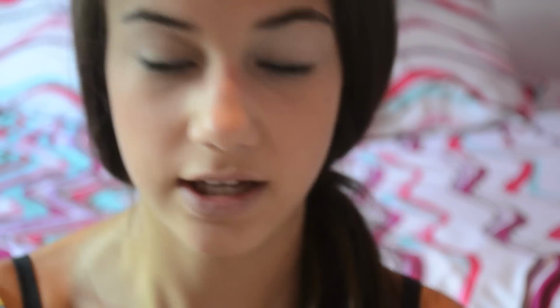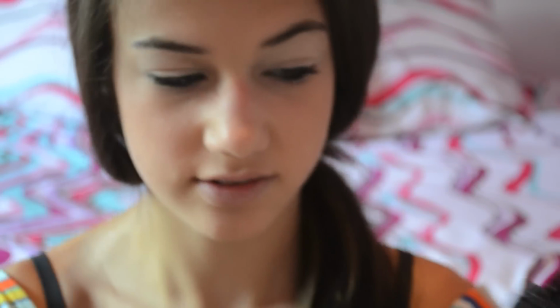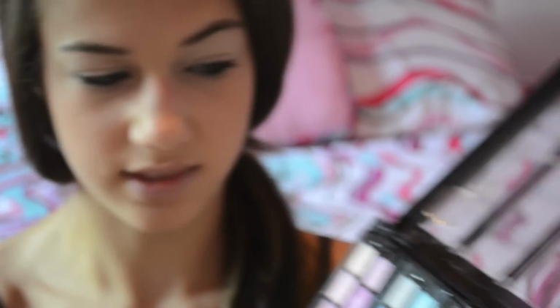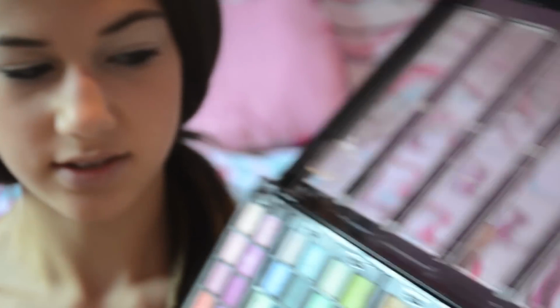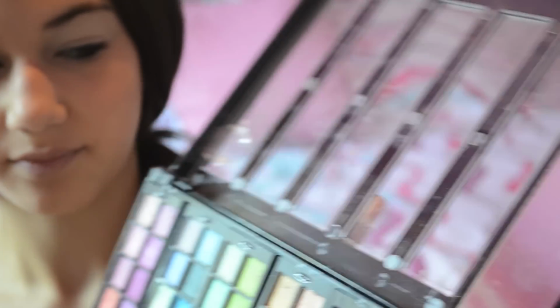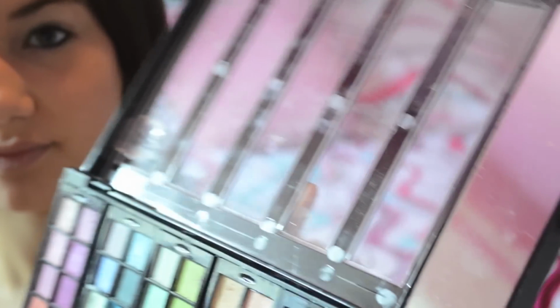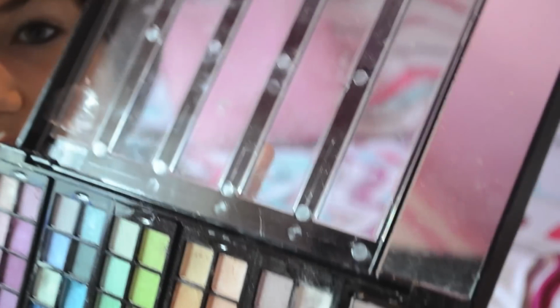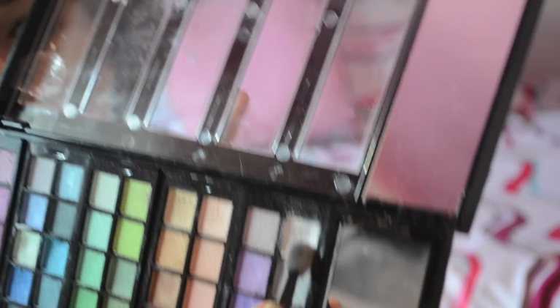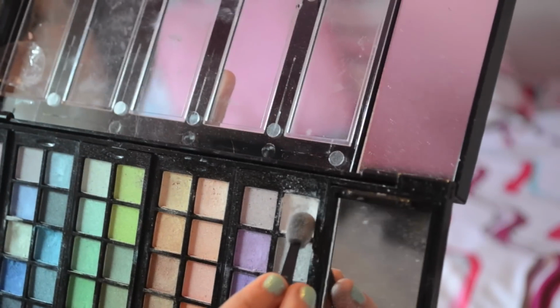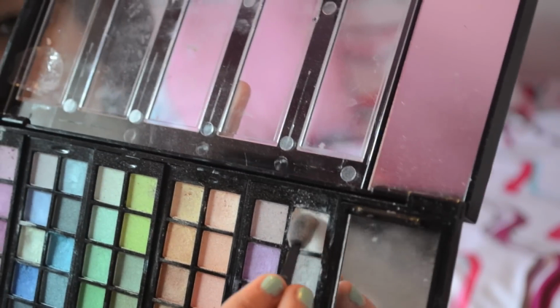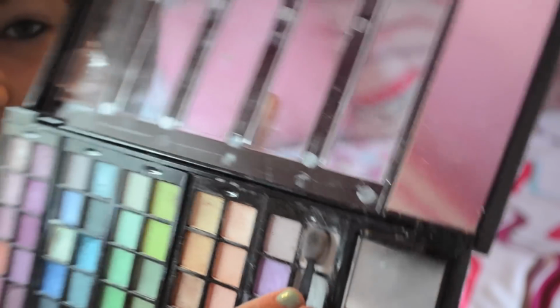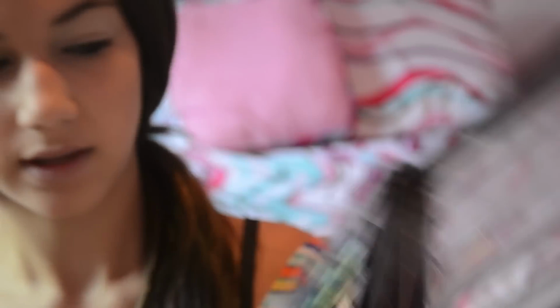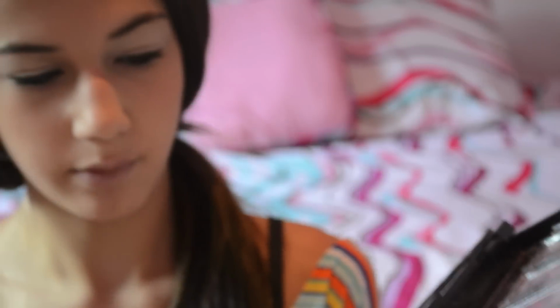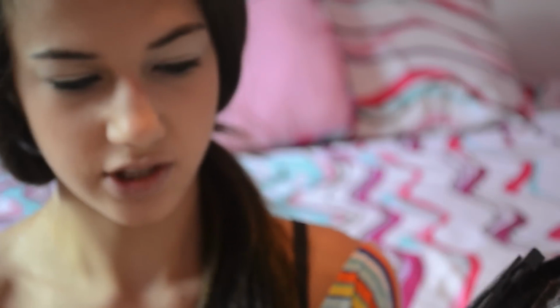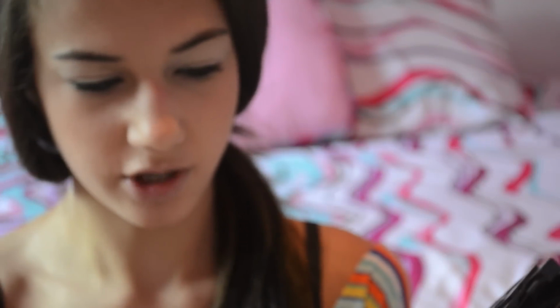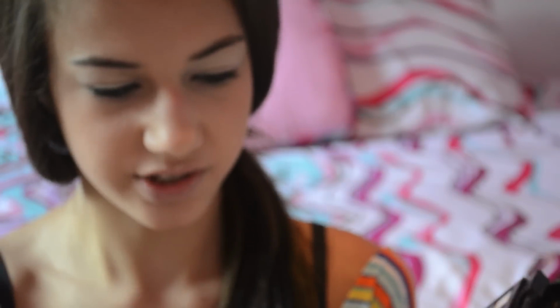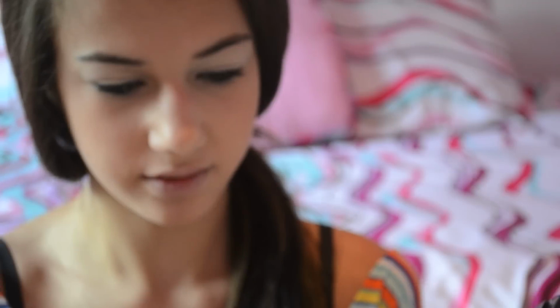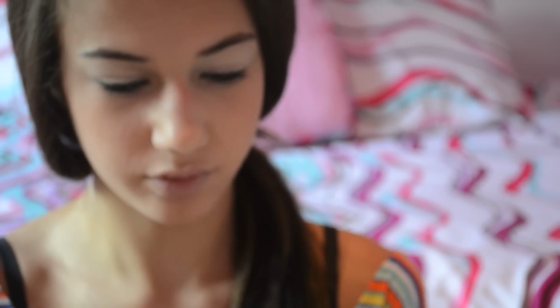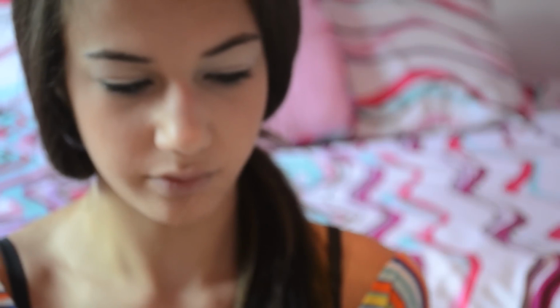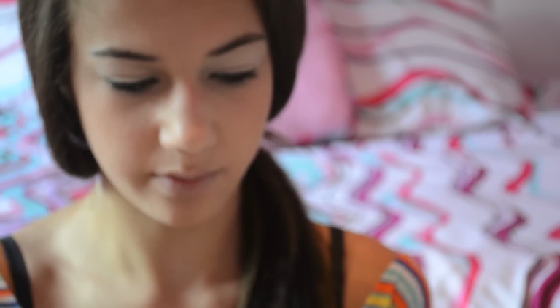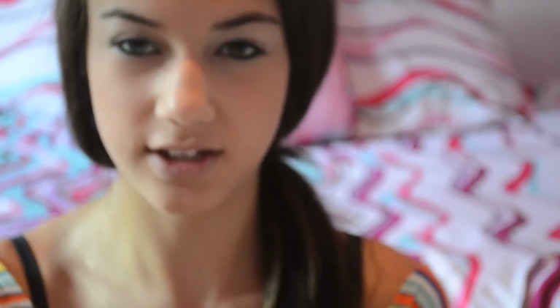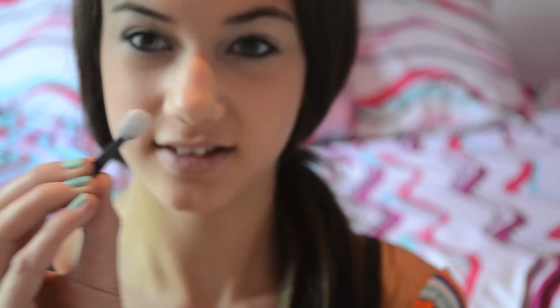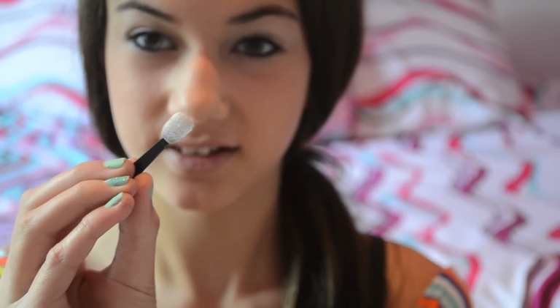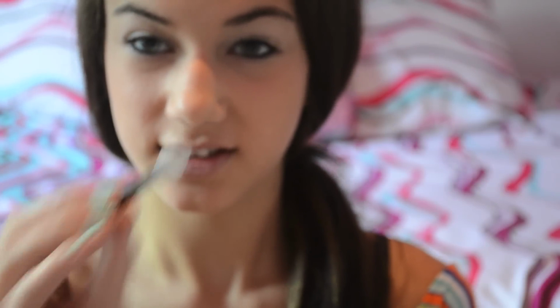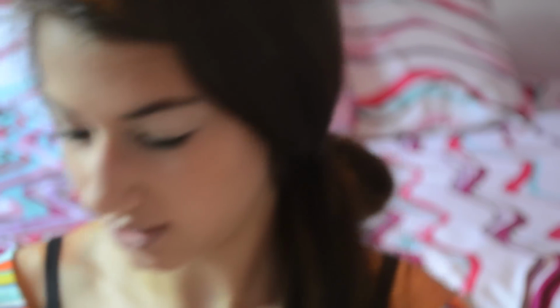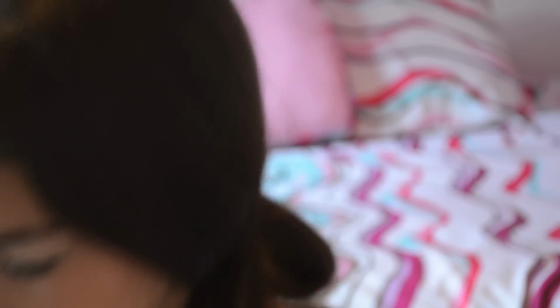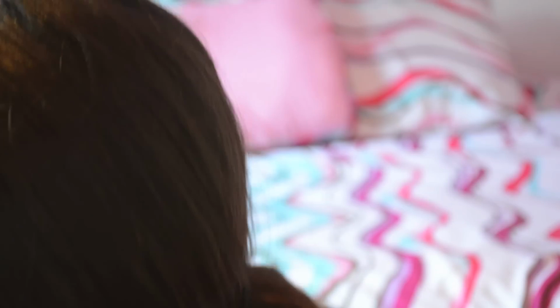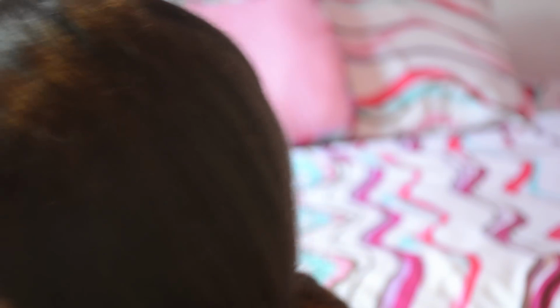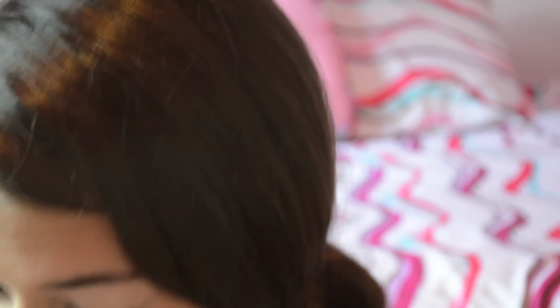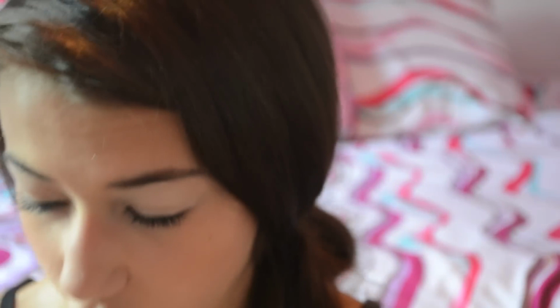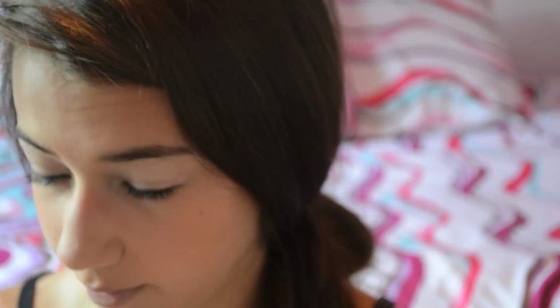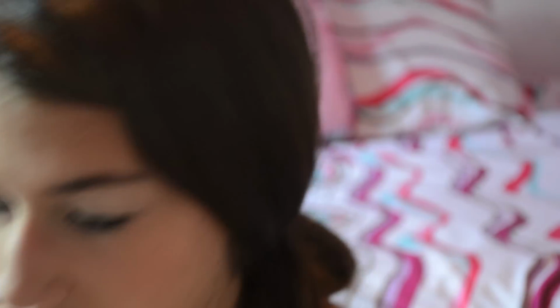It looks like this. And when it's on the brush it's like really, really white. I'm just going to put that all over my eyelid.